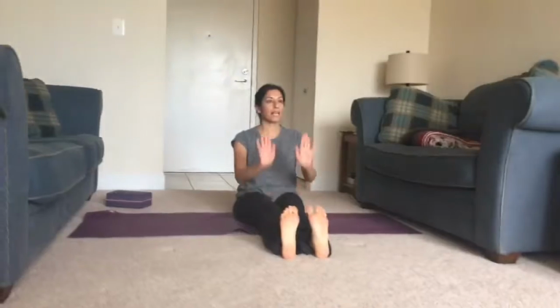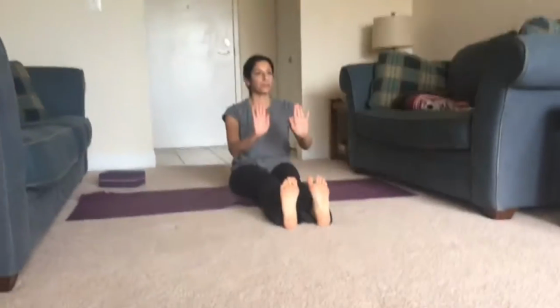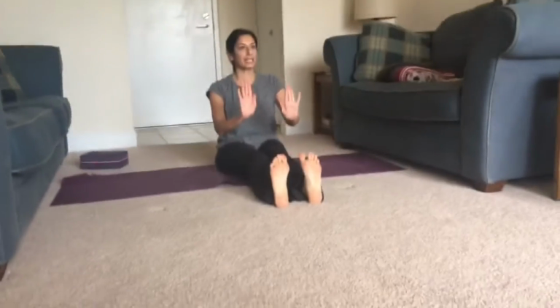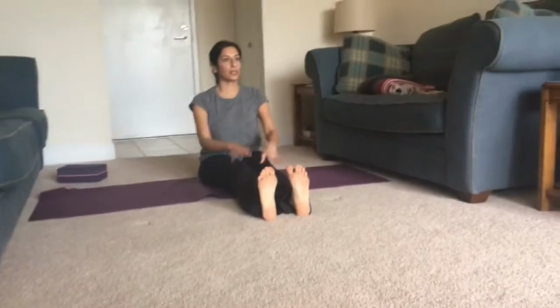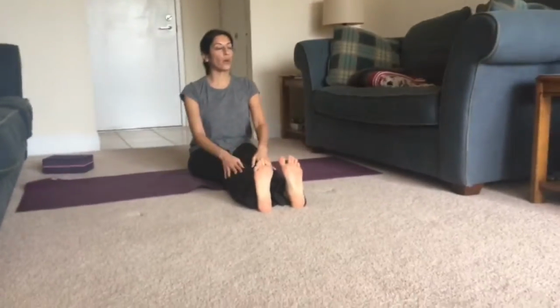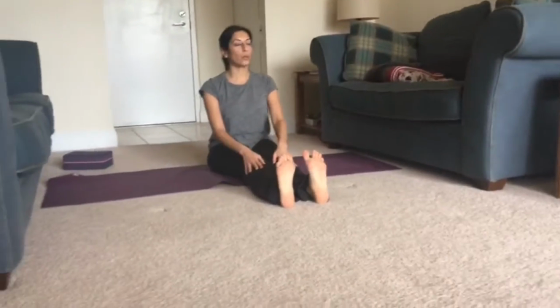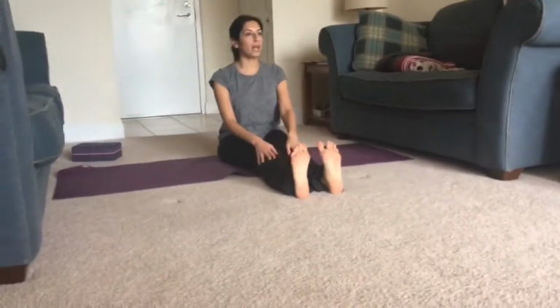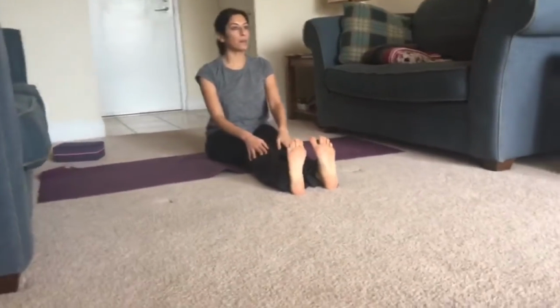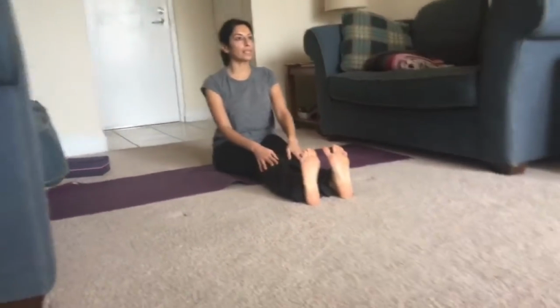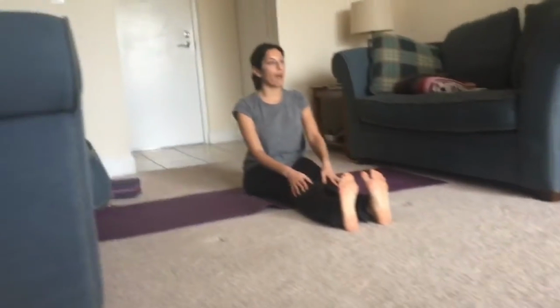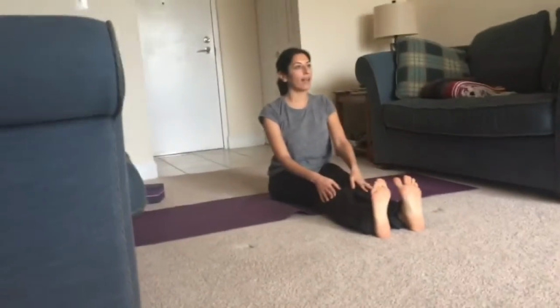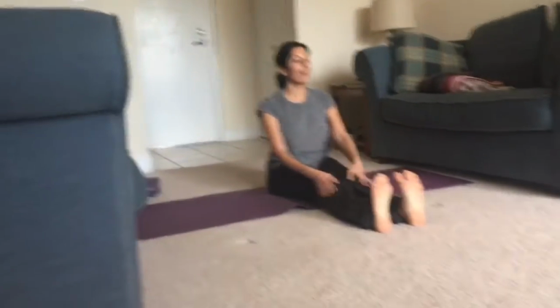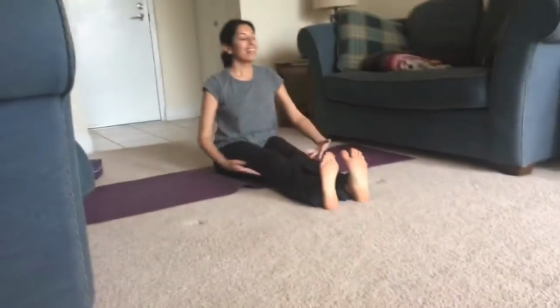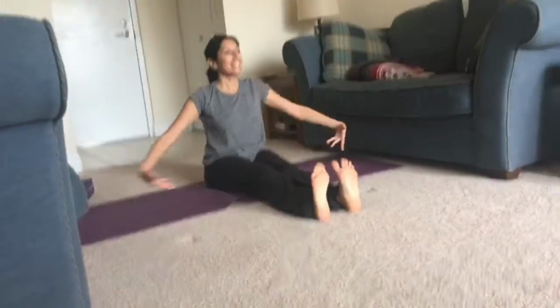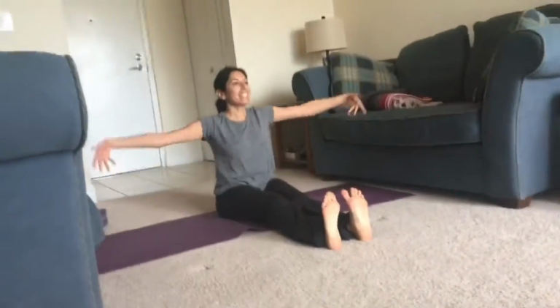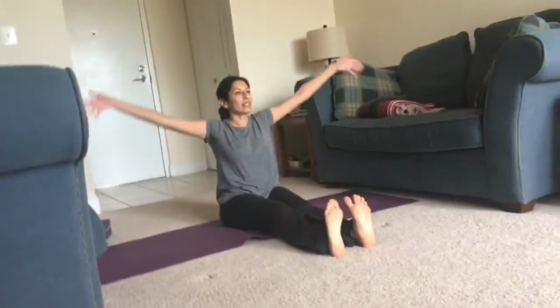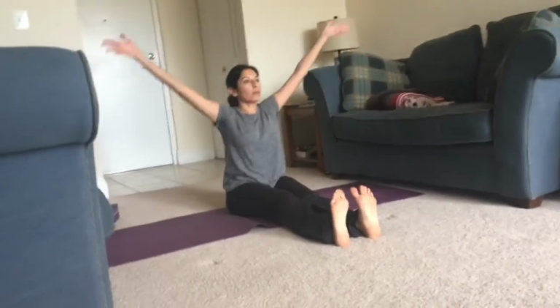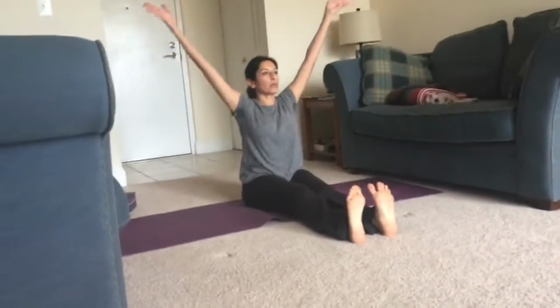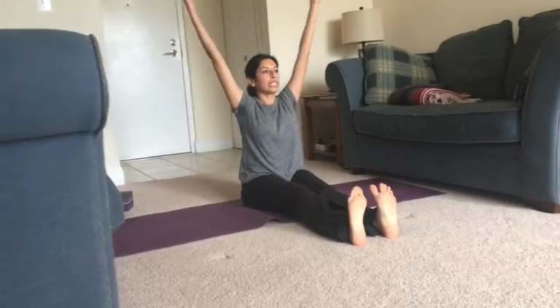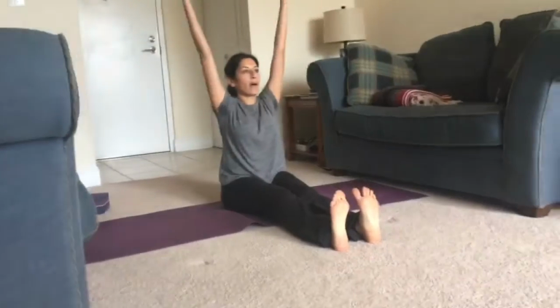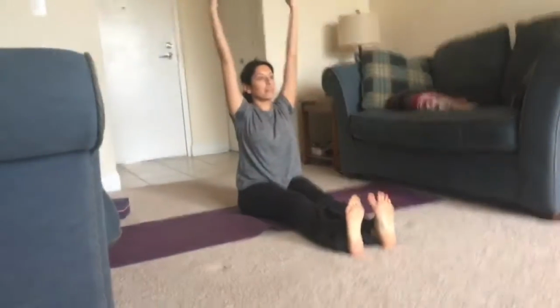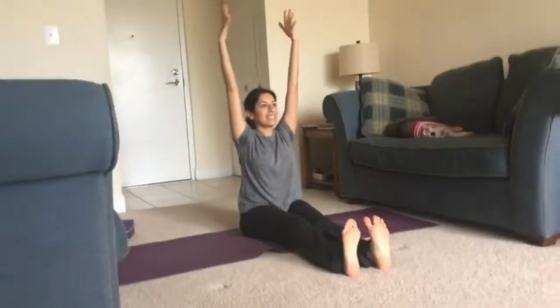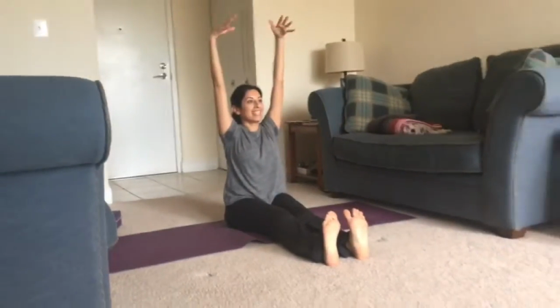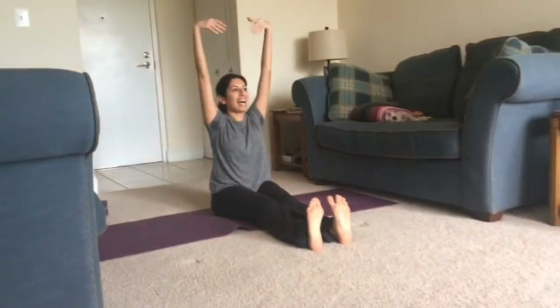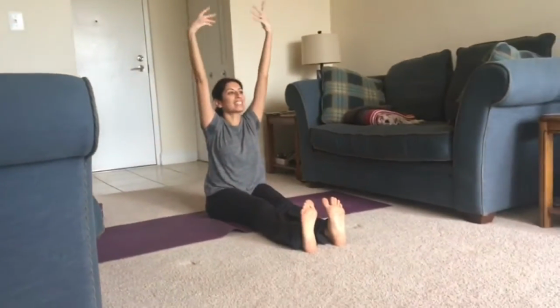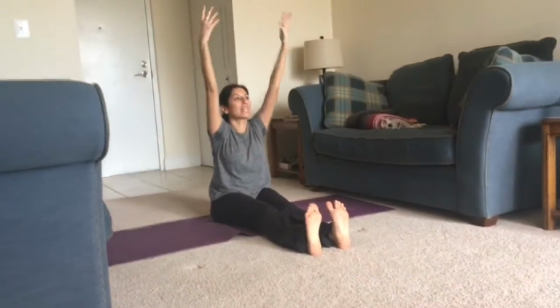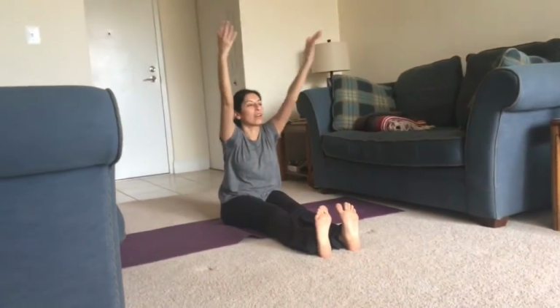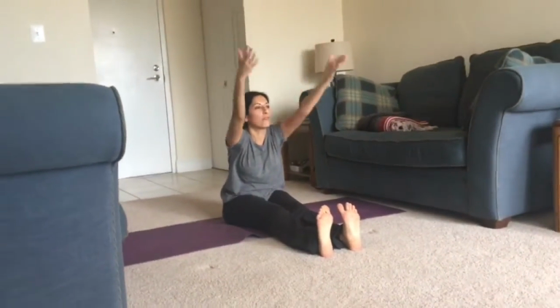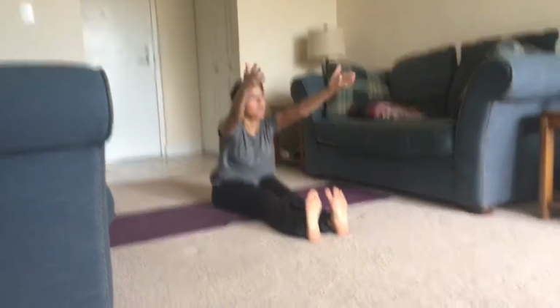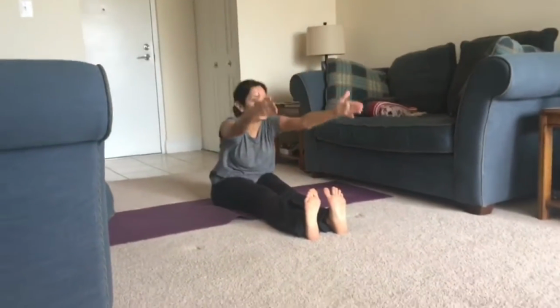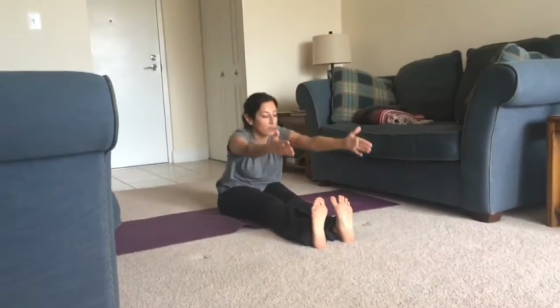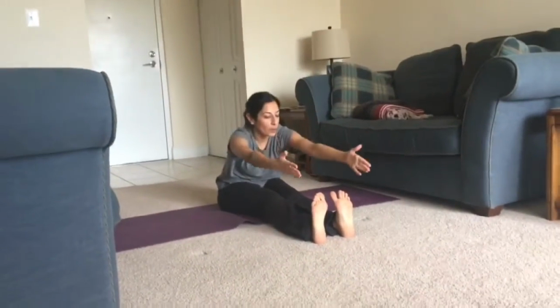Flex your feet so your toes are pointing up towards the sky. Inhale, your arms reach up. And as you exhale, folding forward.